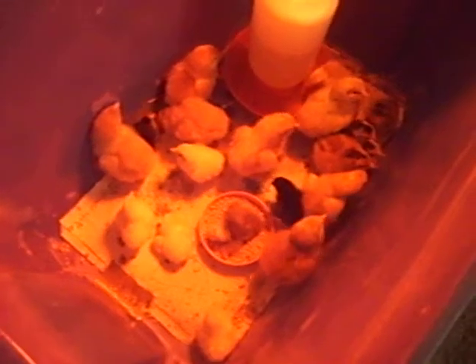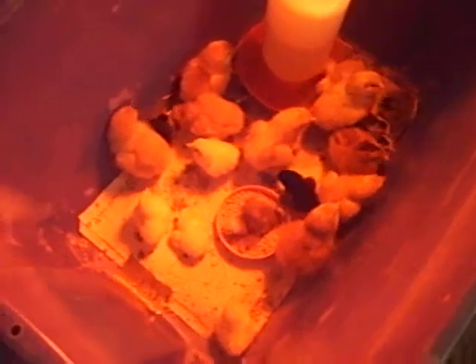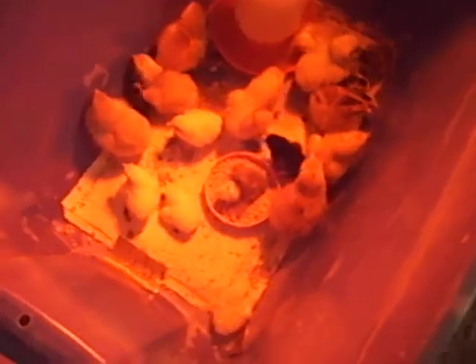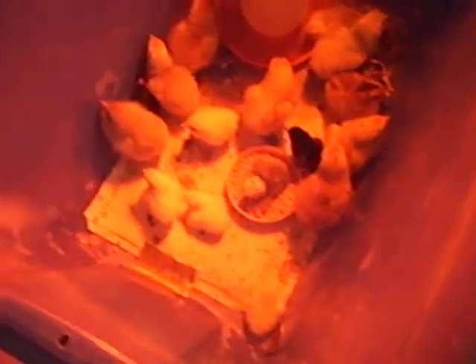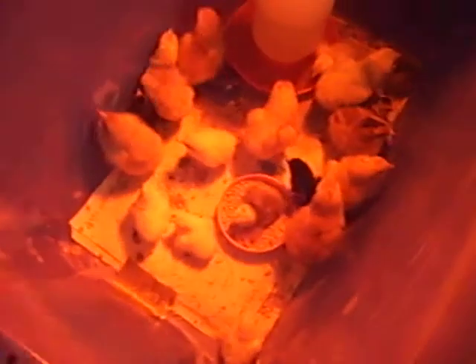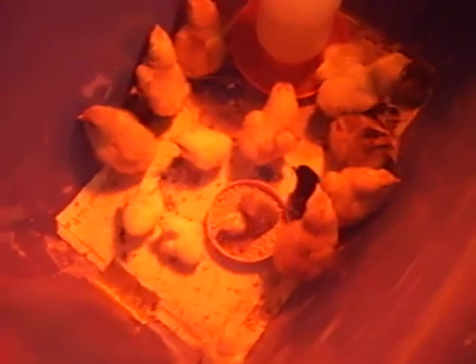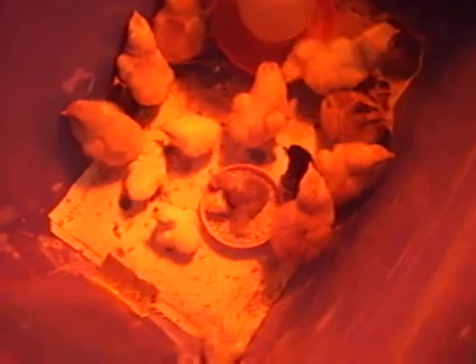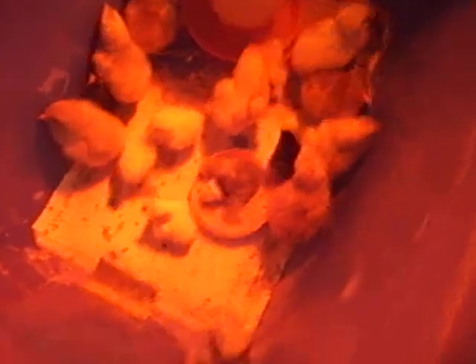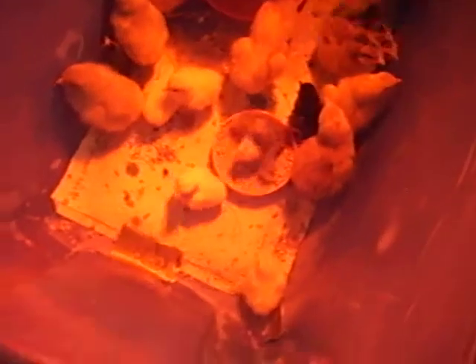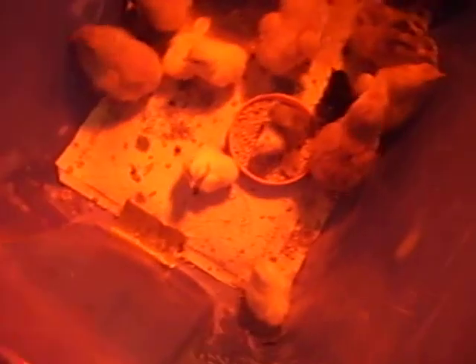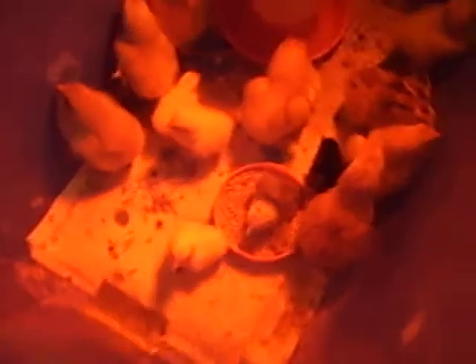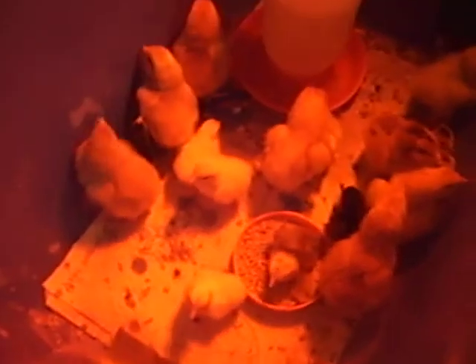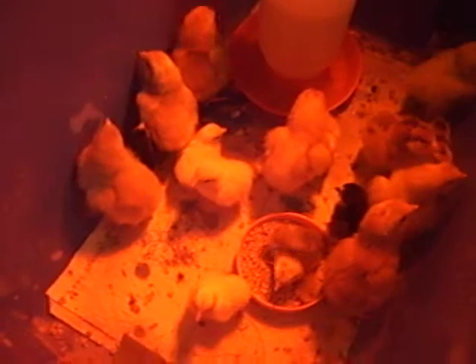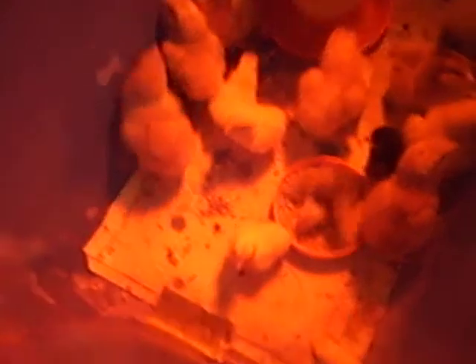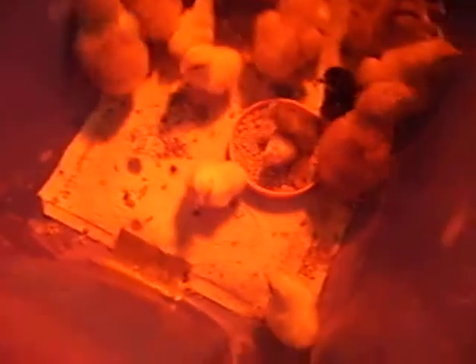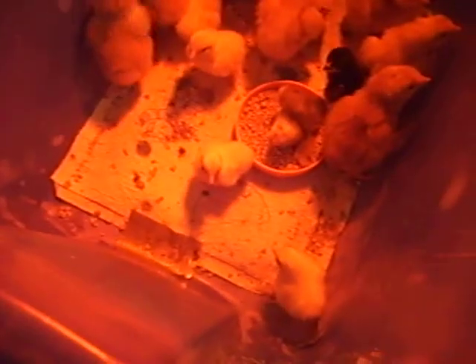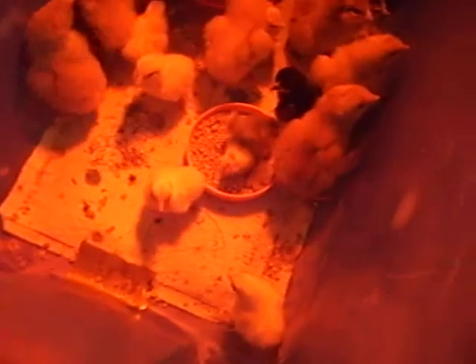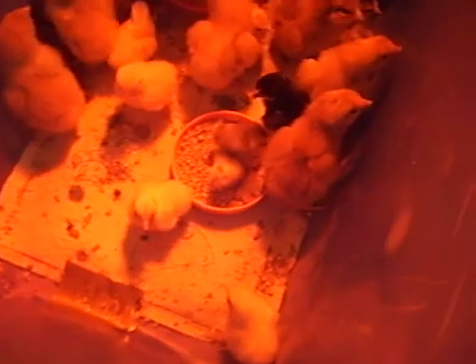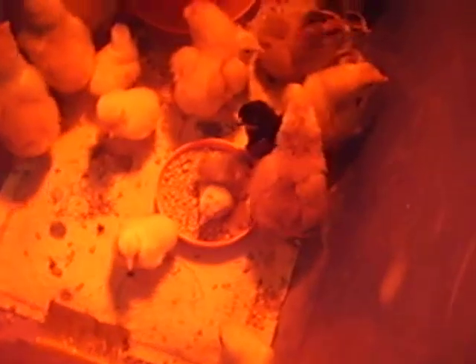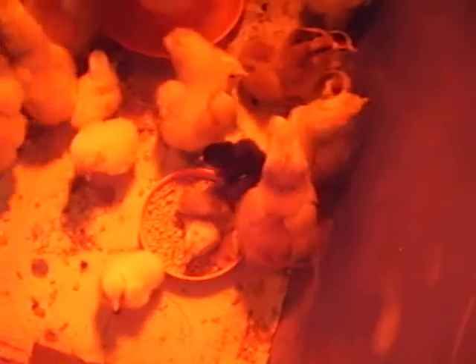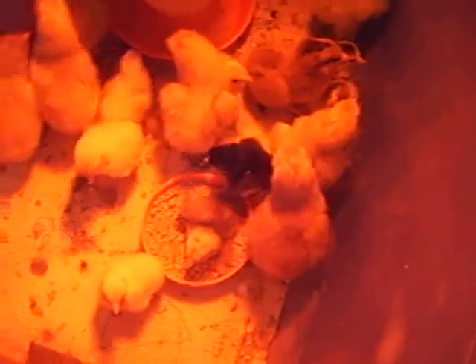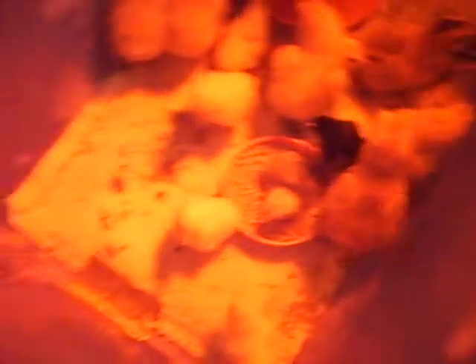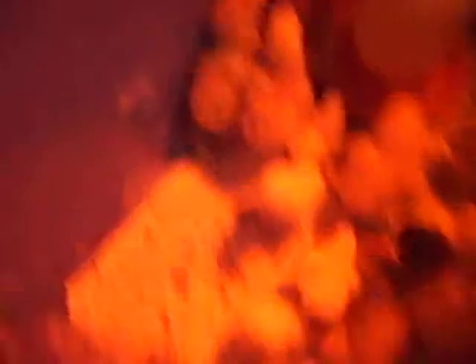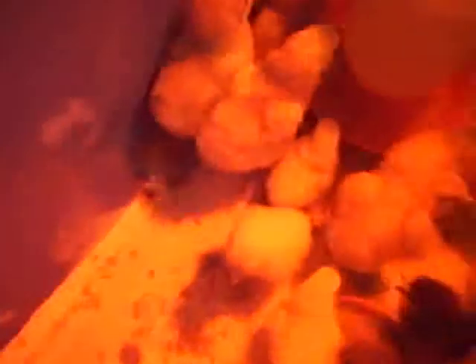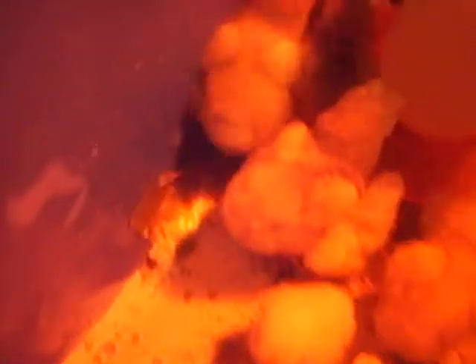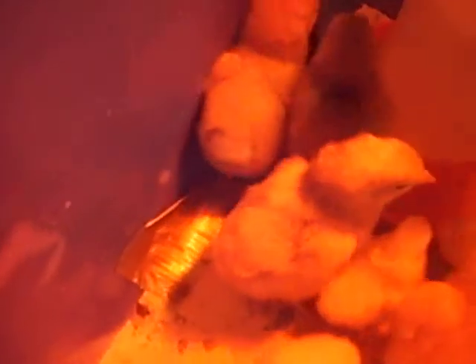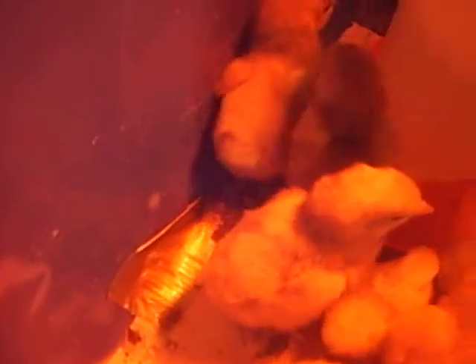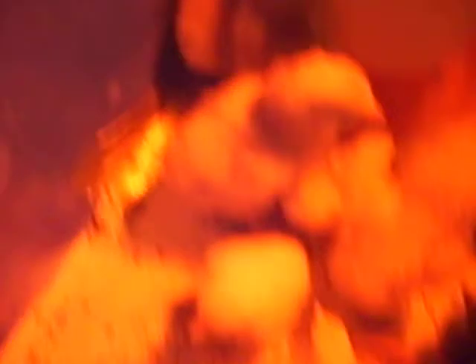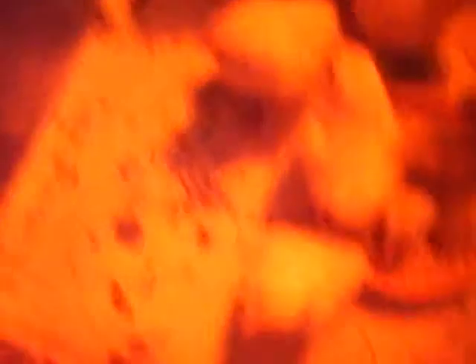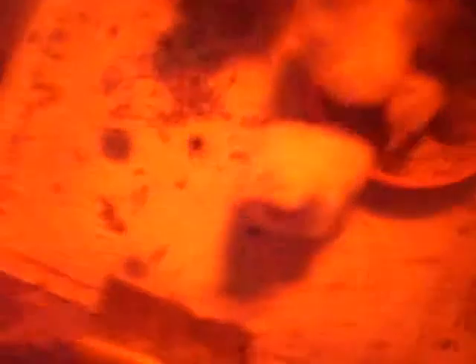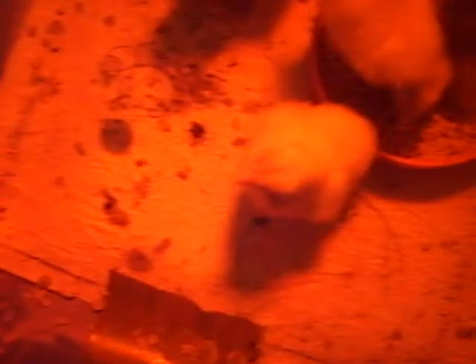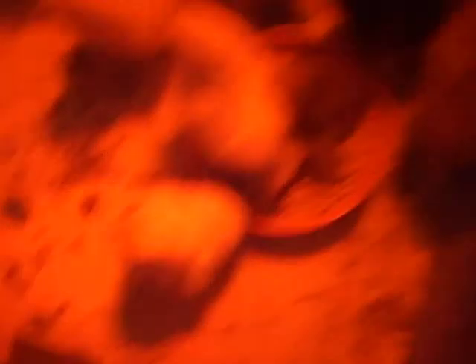Hey, these are my baby chickens I just hatched out. They're a day old. You can see those are regular-sized chickens, and then those are Bantams.